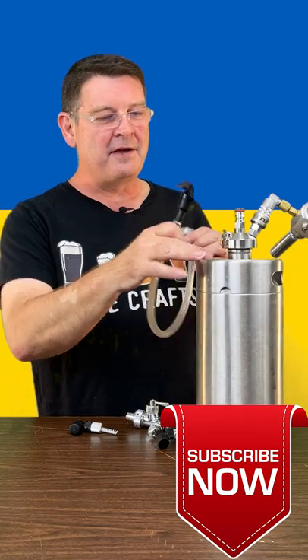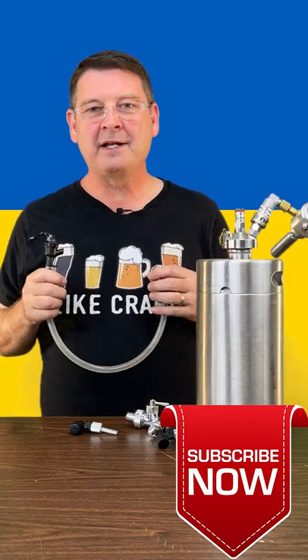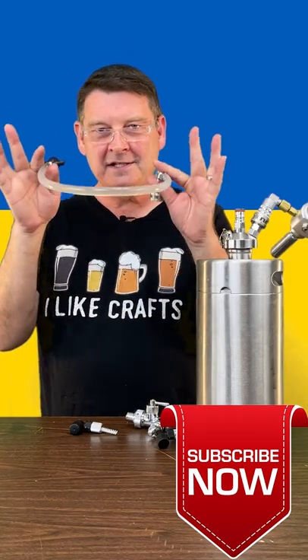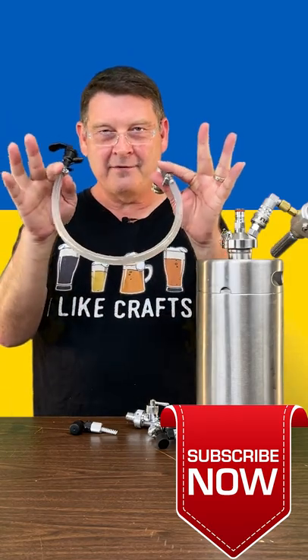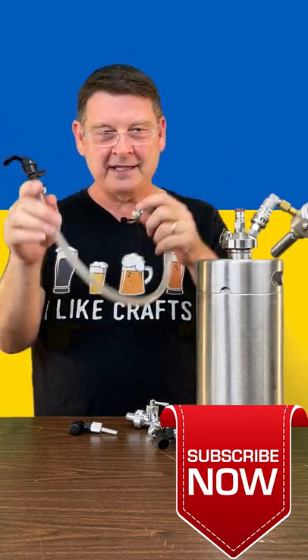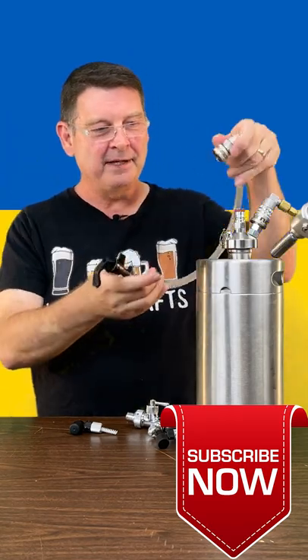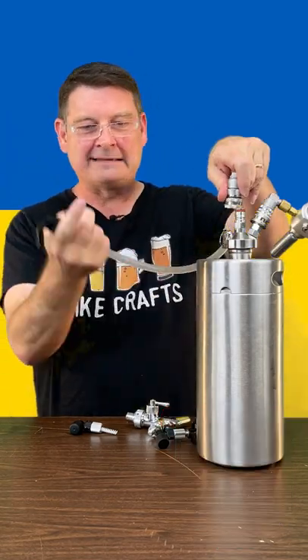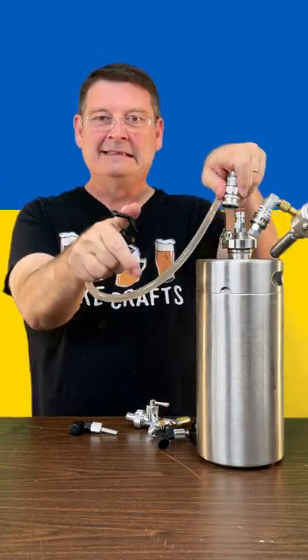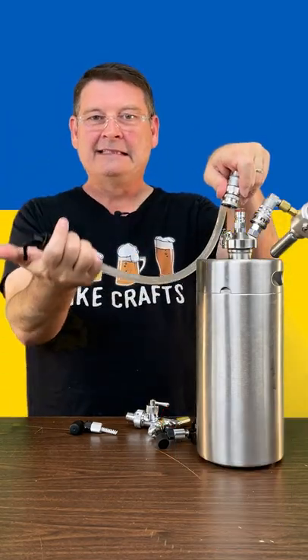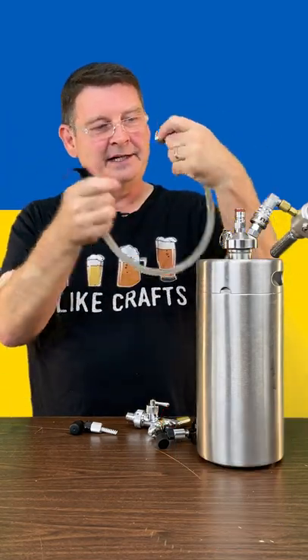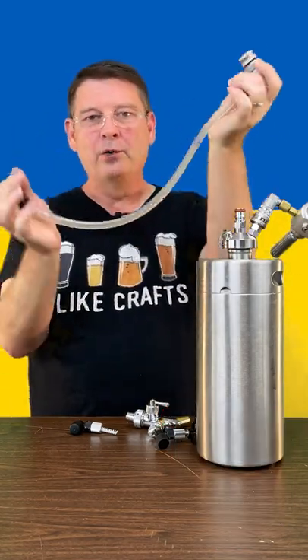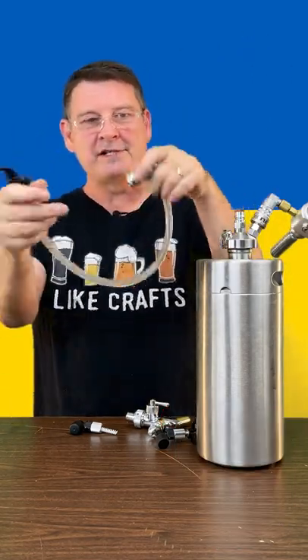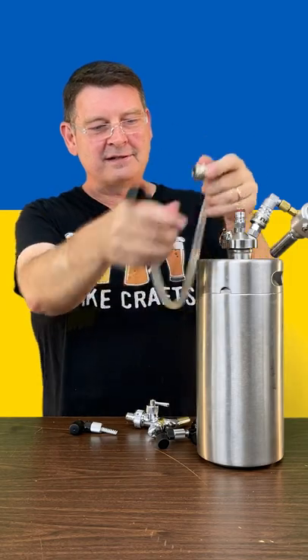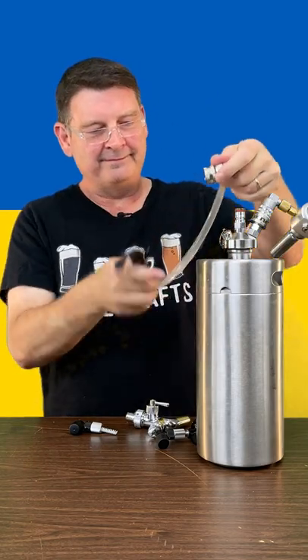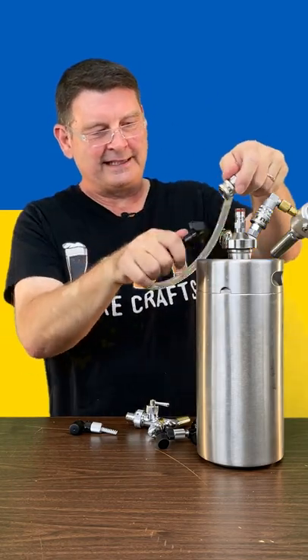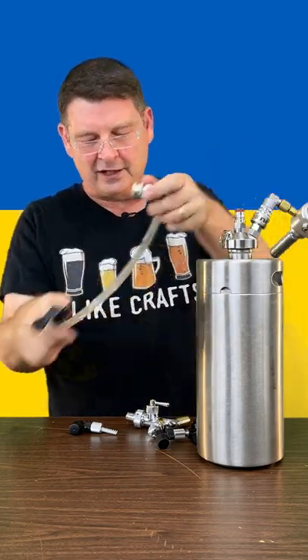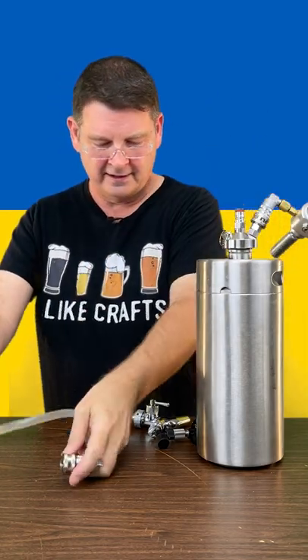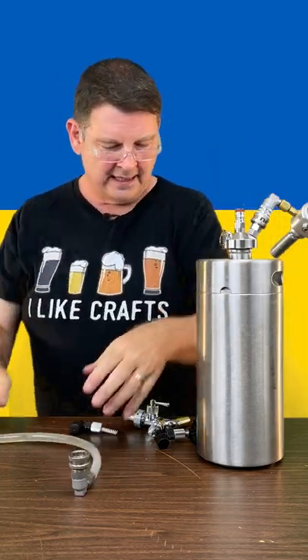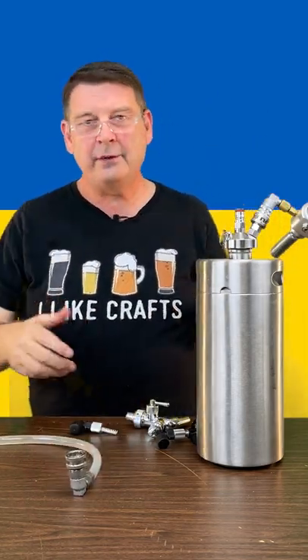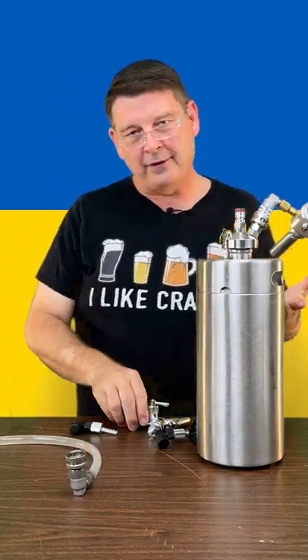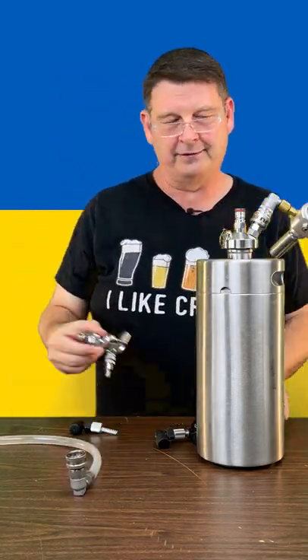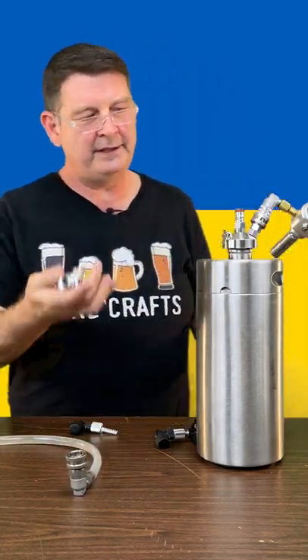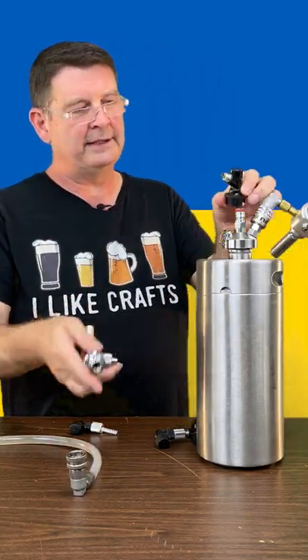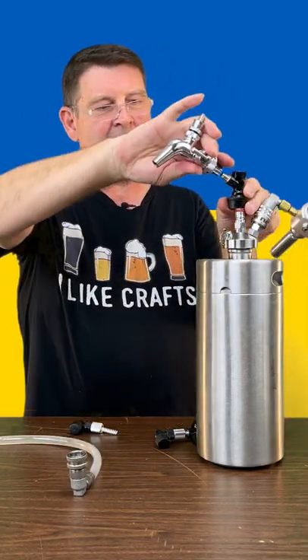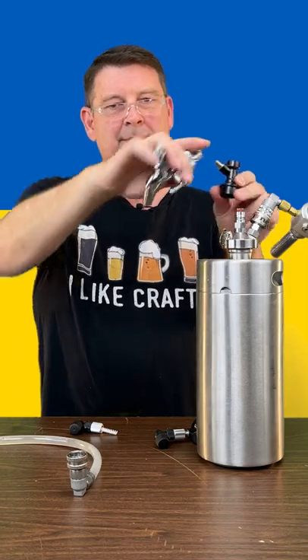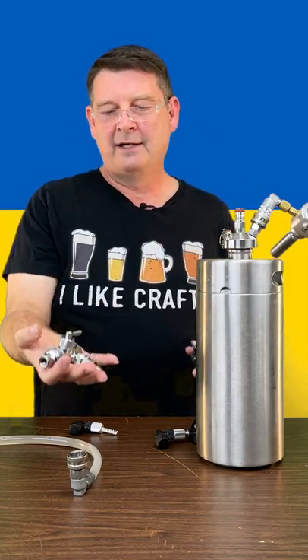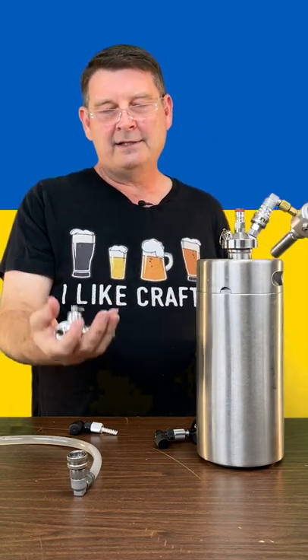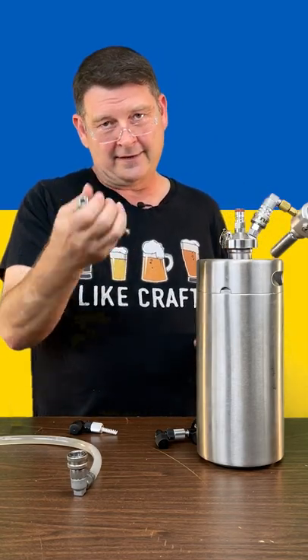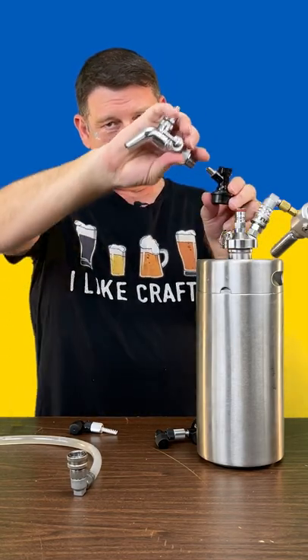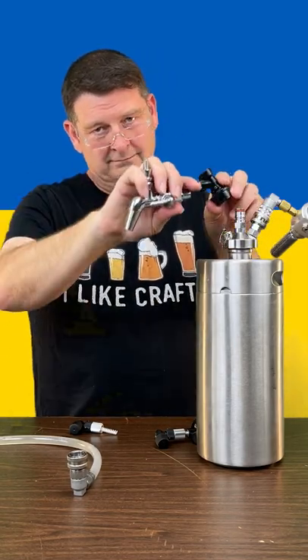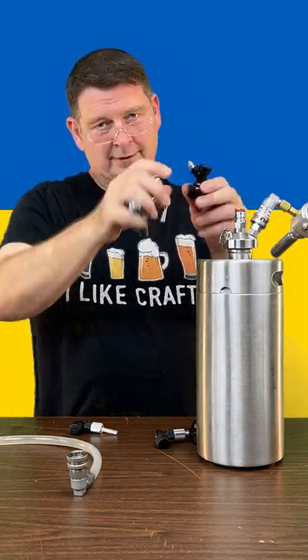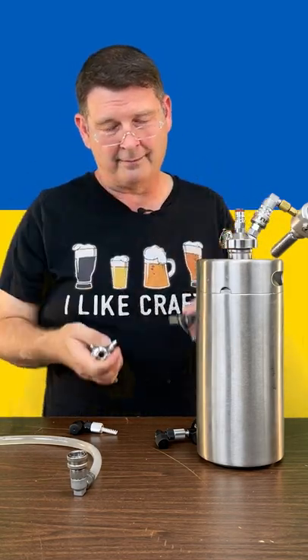You have something like this — you have a picnic tap and you got the hose, kind of trying to get the hook on there. And you know what? I want flow control. So then you get this and you hook it all up, and this thing's heavy. You know what I'm talking about.